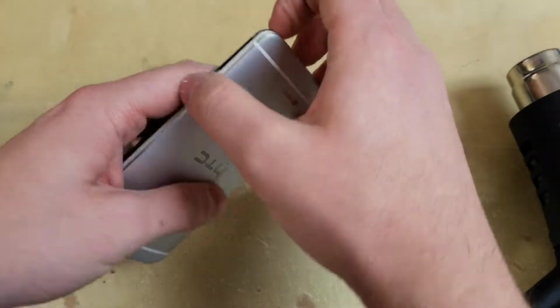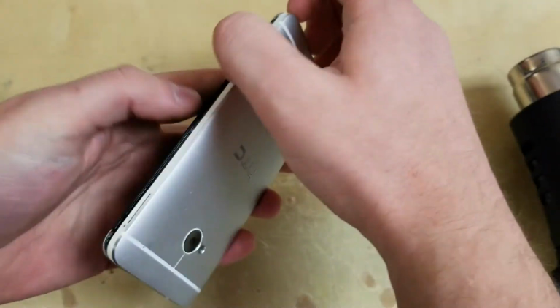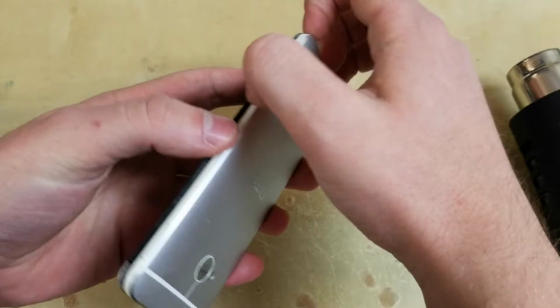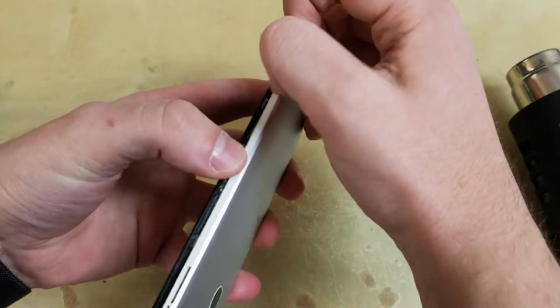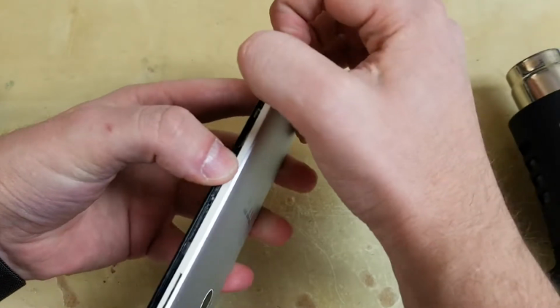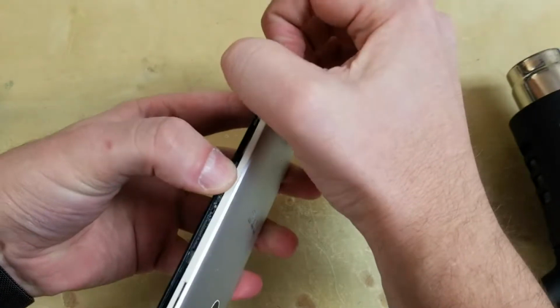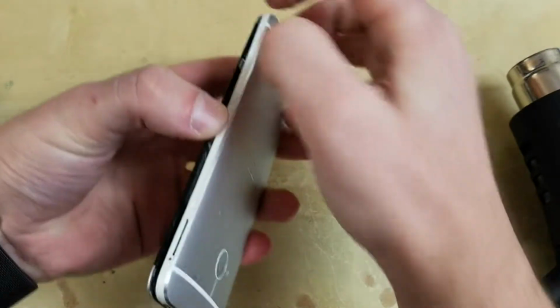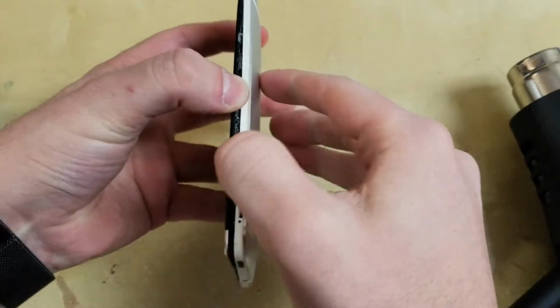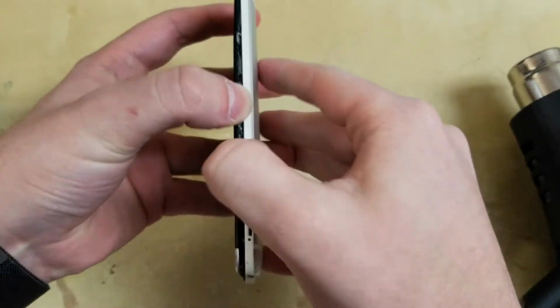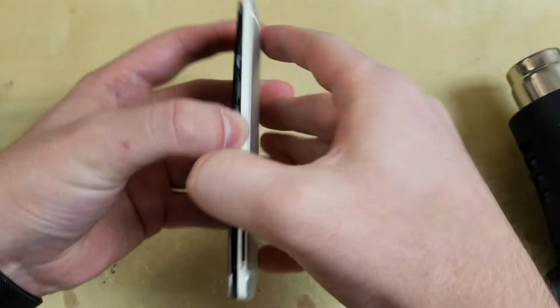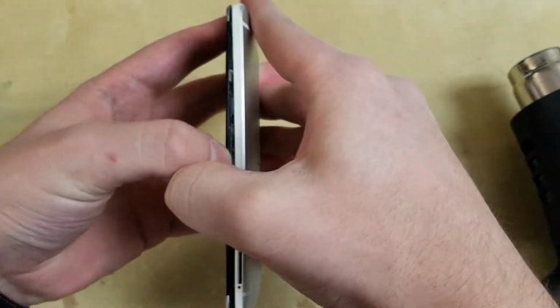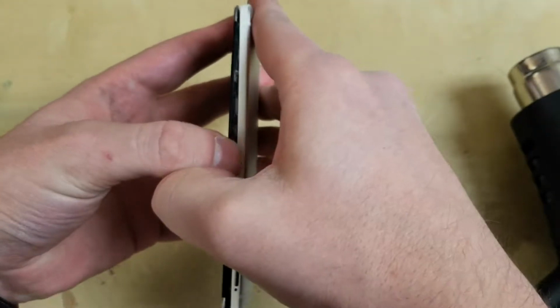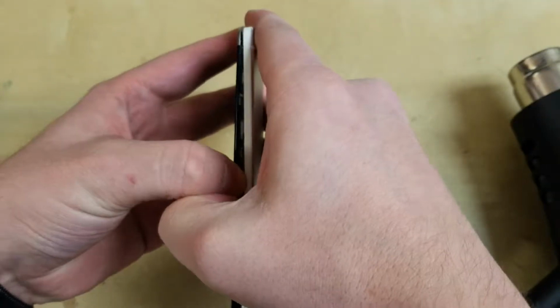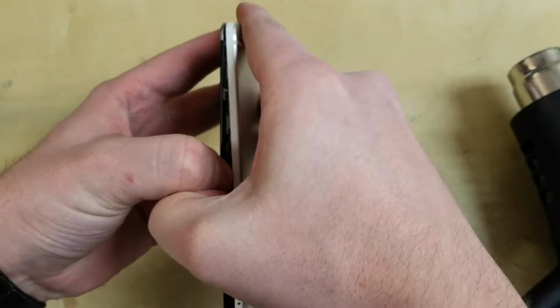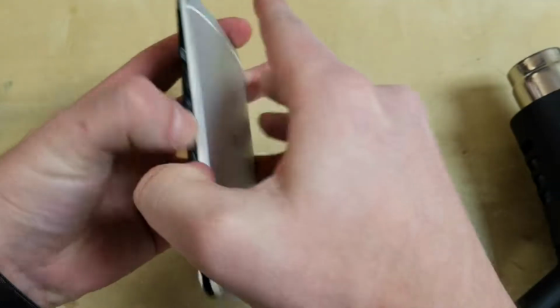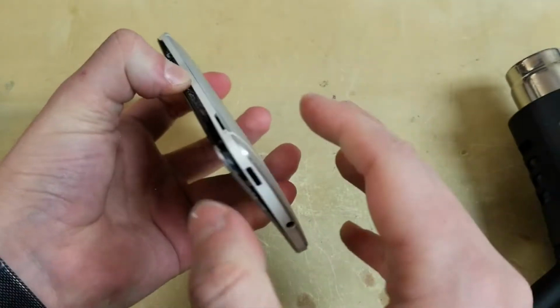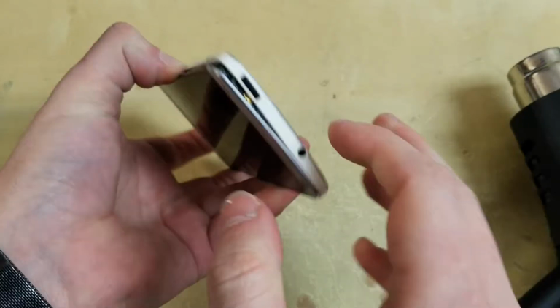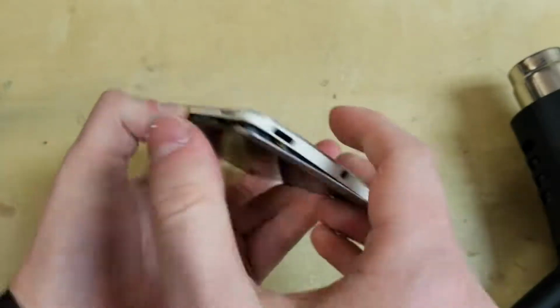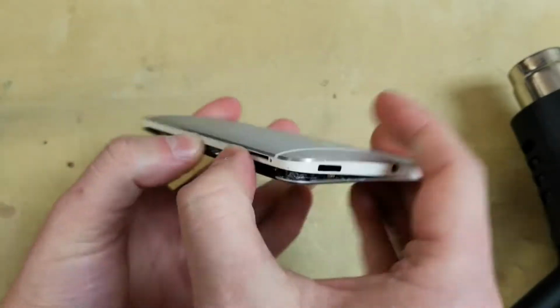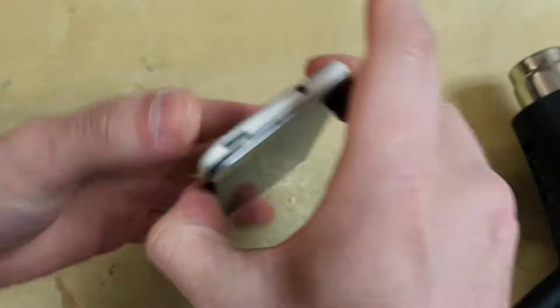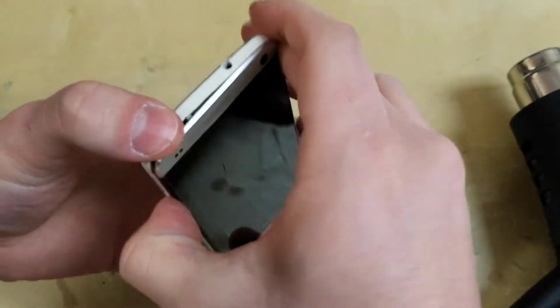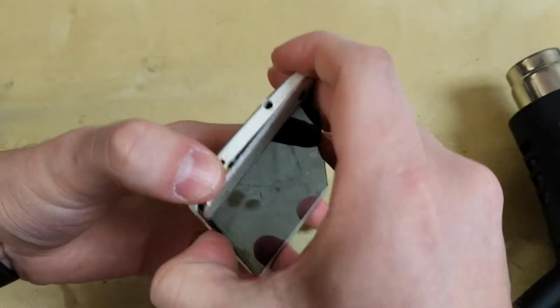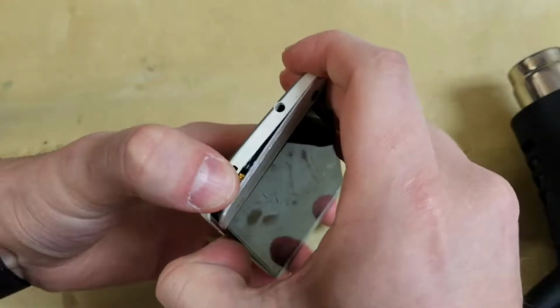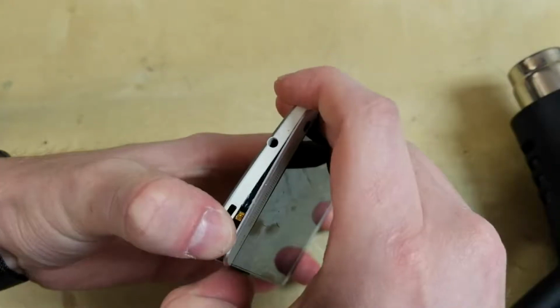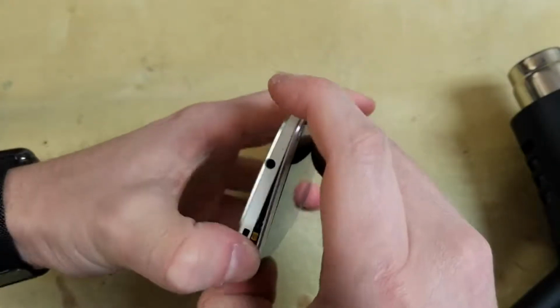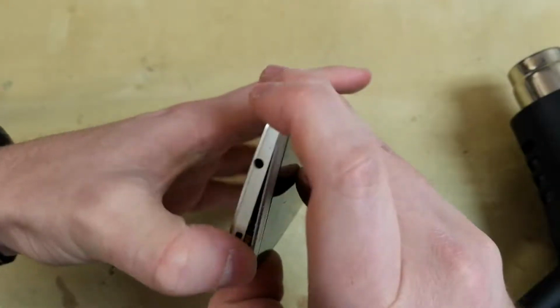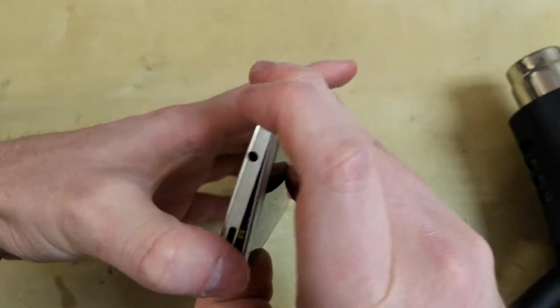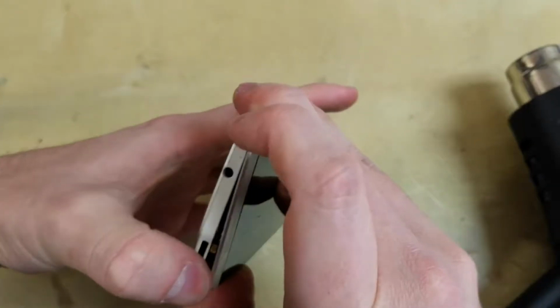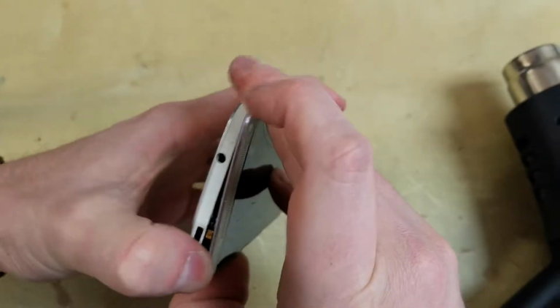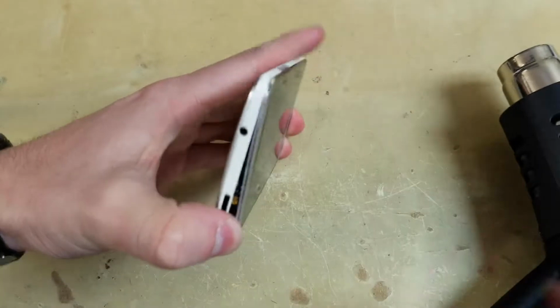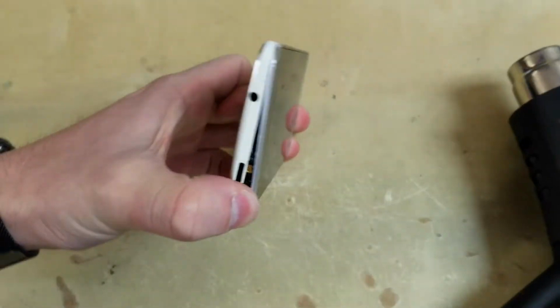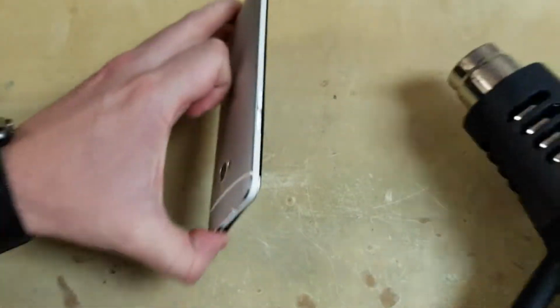Once the back is lifted up on three sides we can start using some heat. While adding heat I have my fingers wedged into the frame so I can feel the adhesive getting softer. Also make sure not to use too much heat.